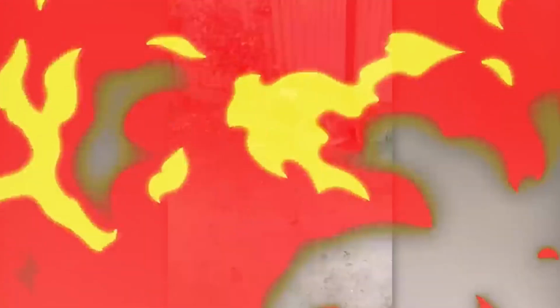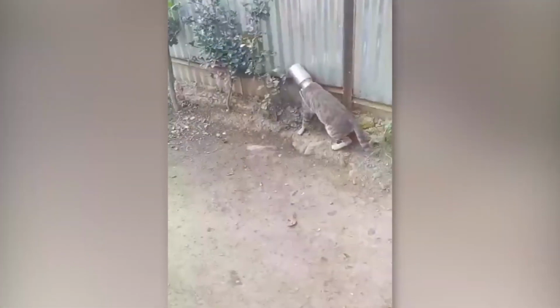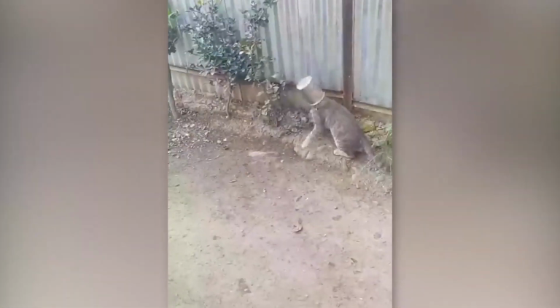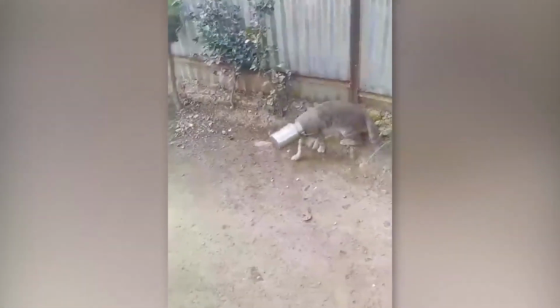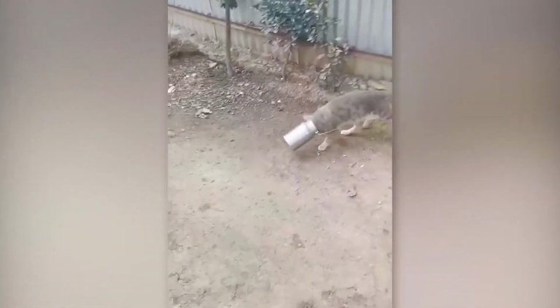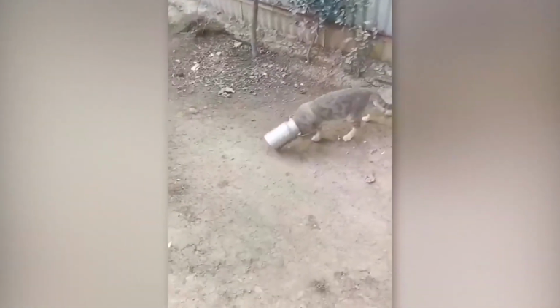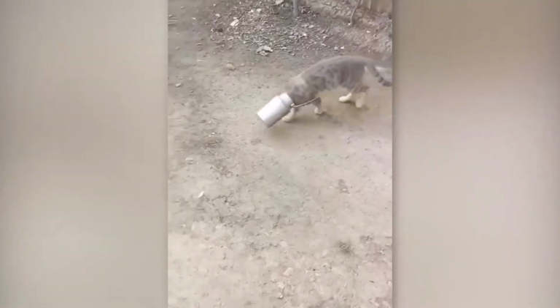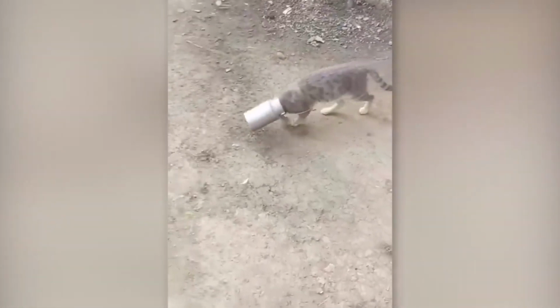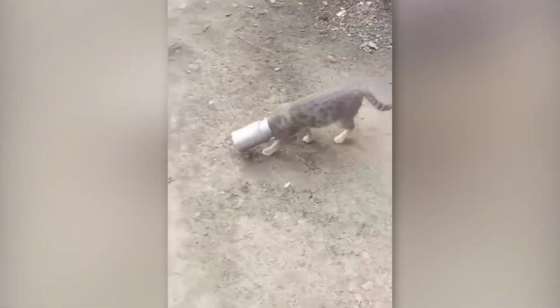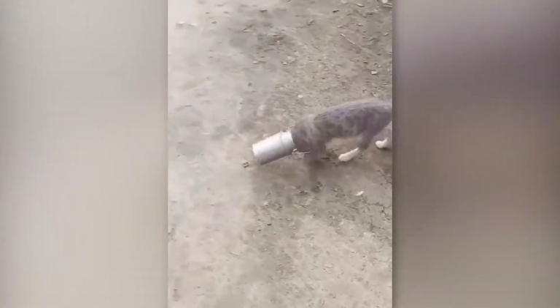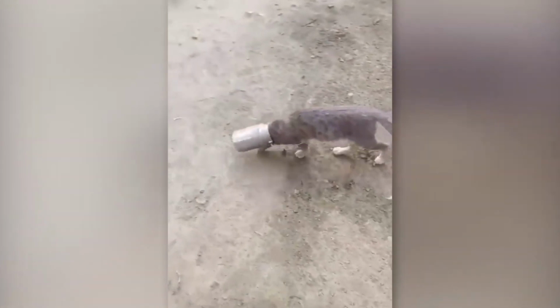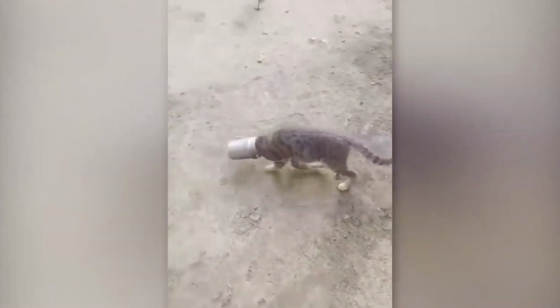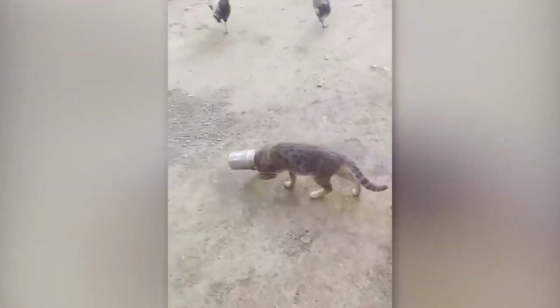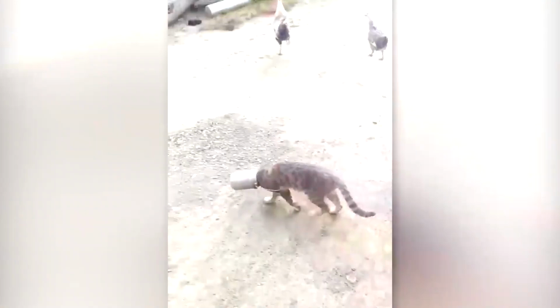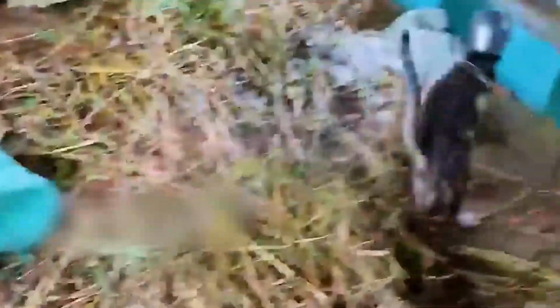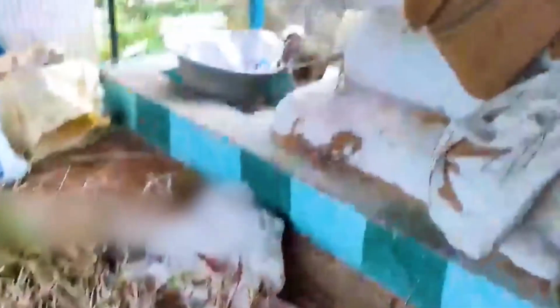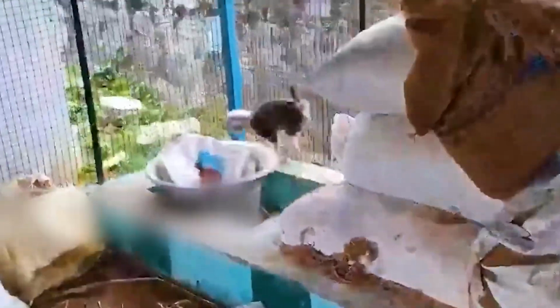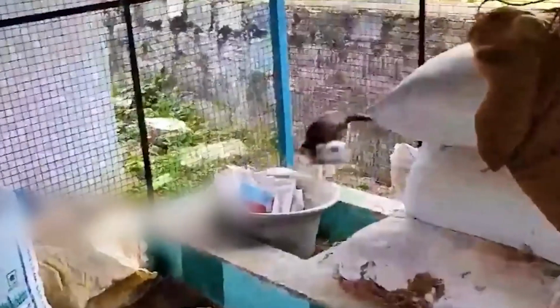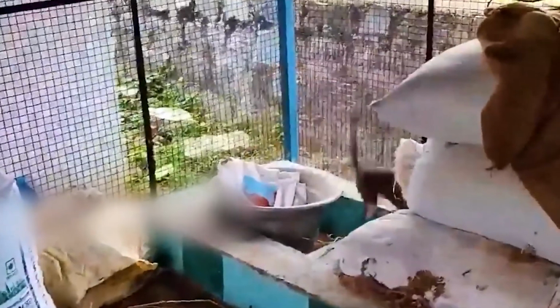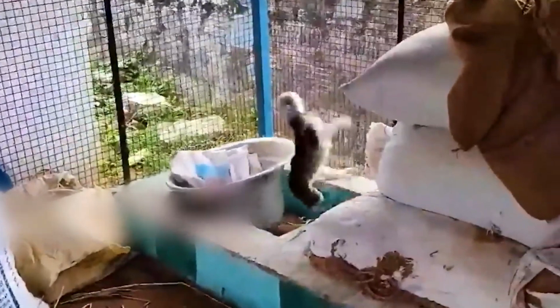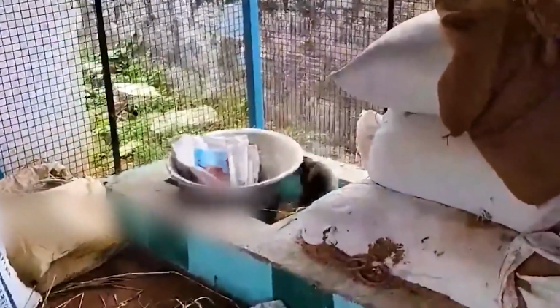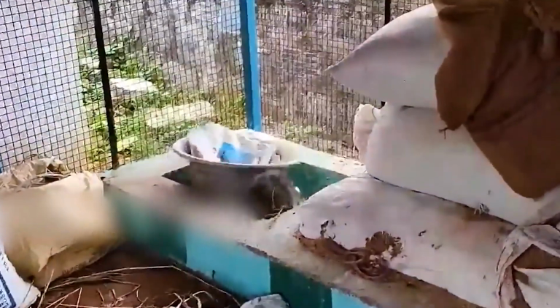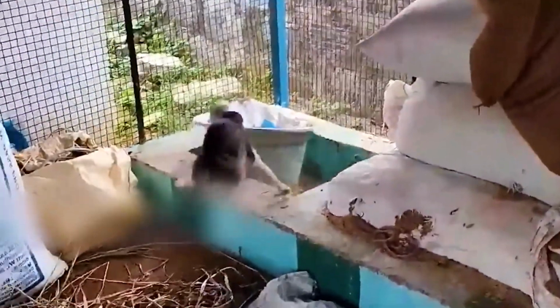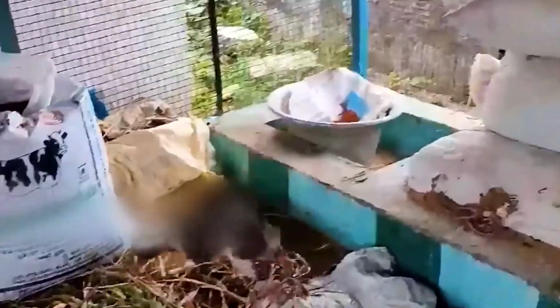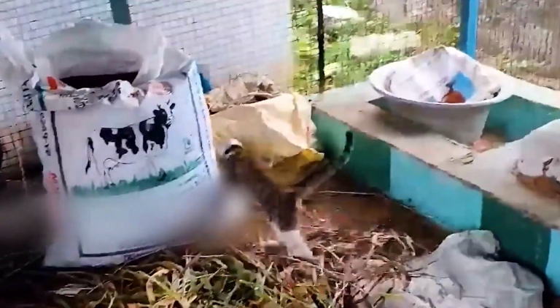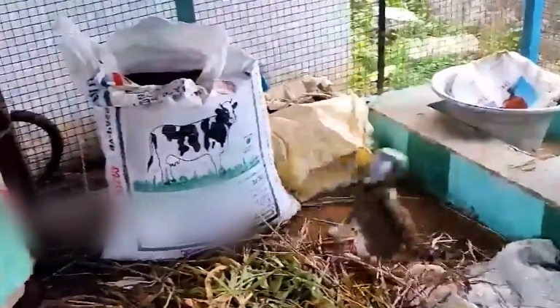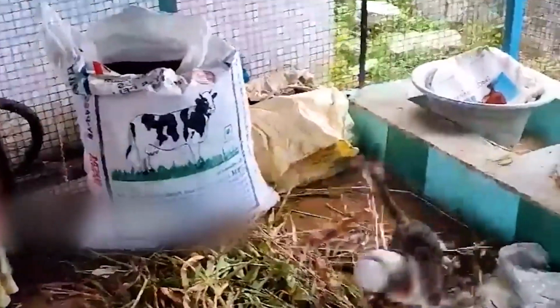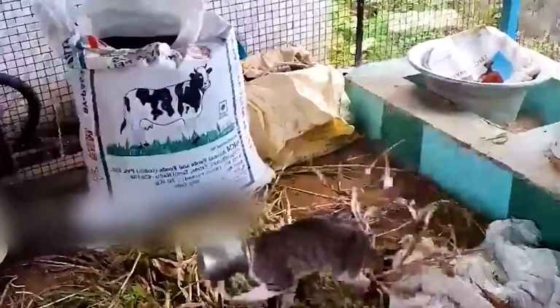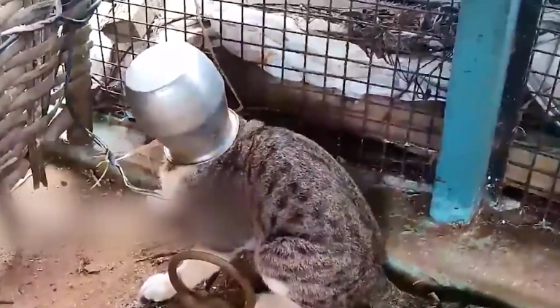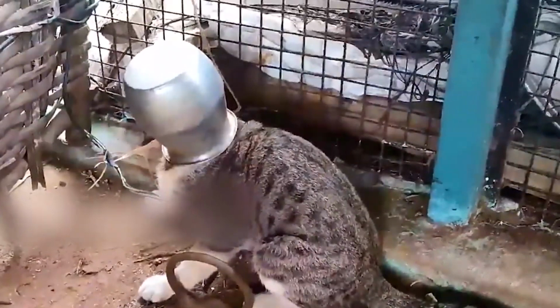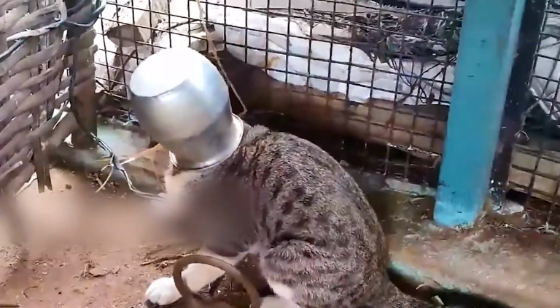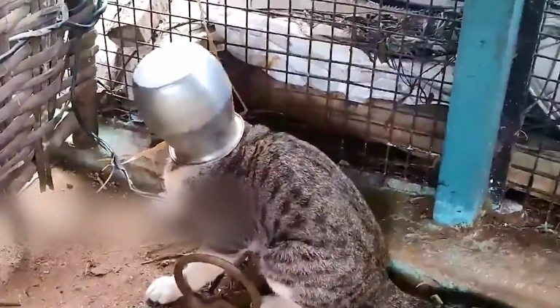This cat managed to get its head stuck in a container after attempting to steal some milk in India. But thankfully, the locals were not mad at the cat for trying to steal their milk, and the container was eventually pulled off the feline's head and it was set free.